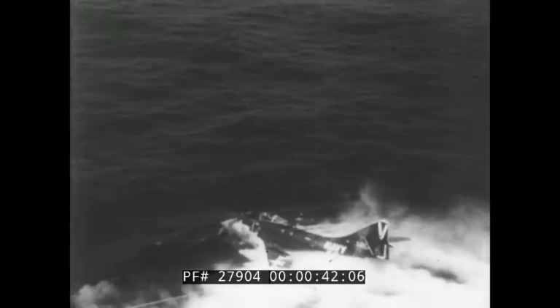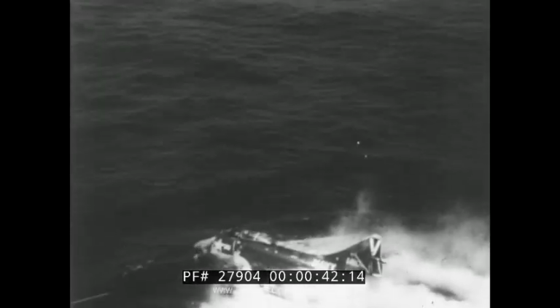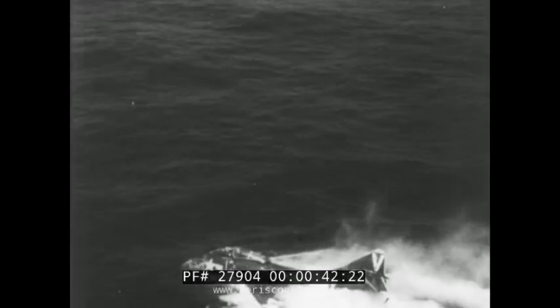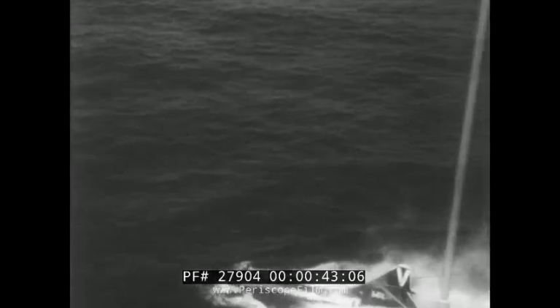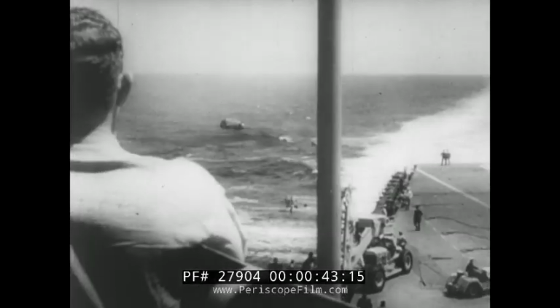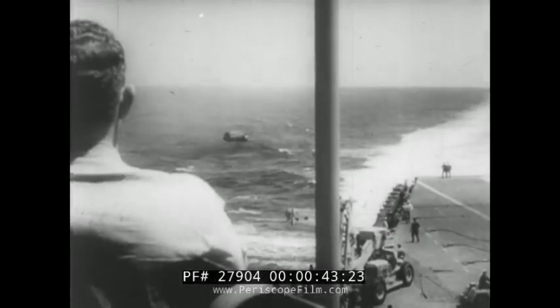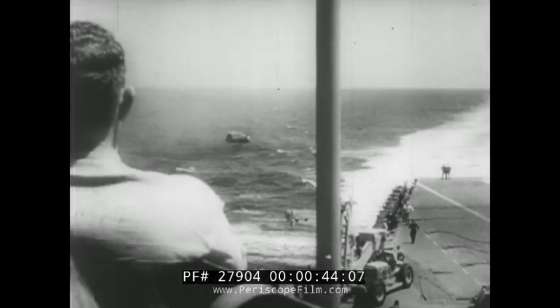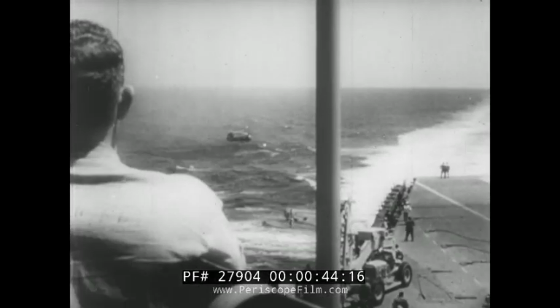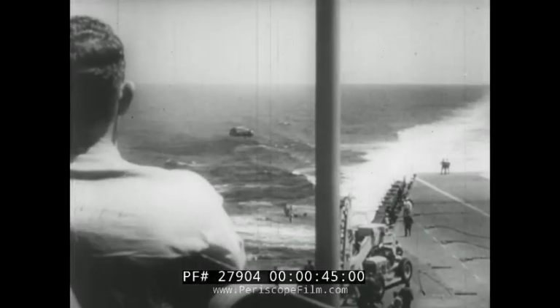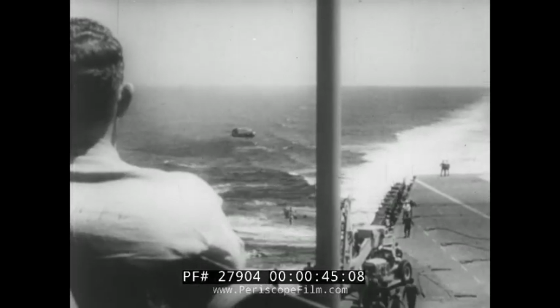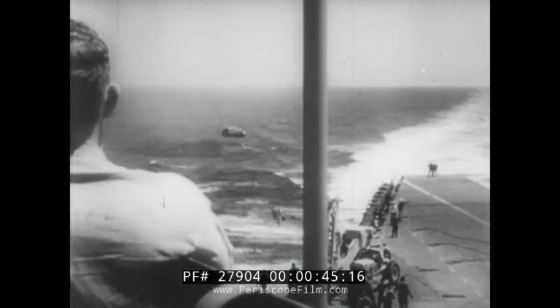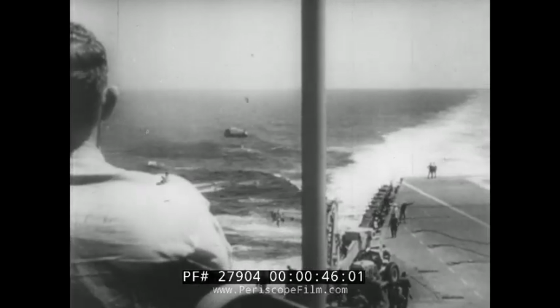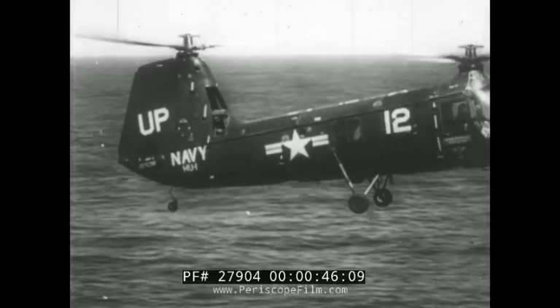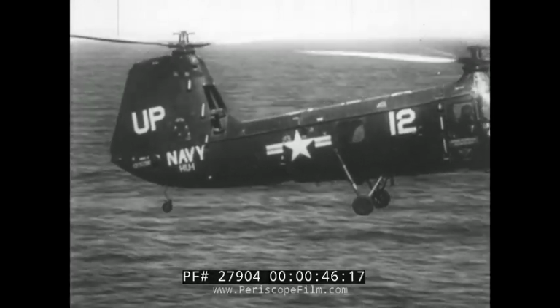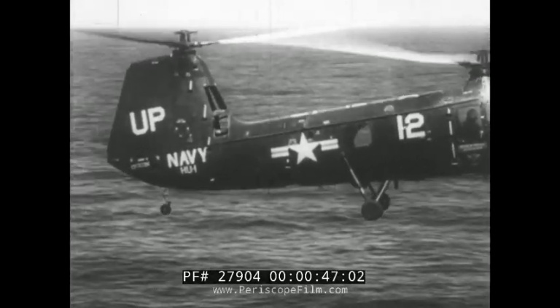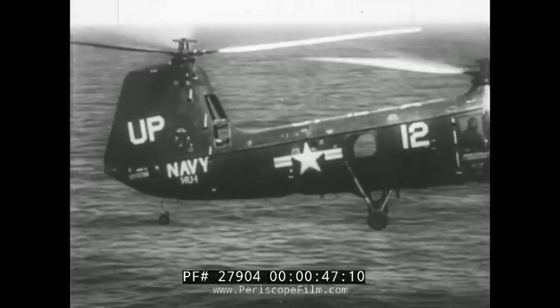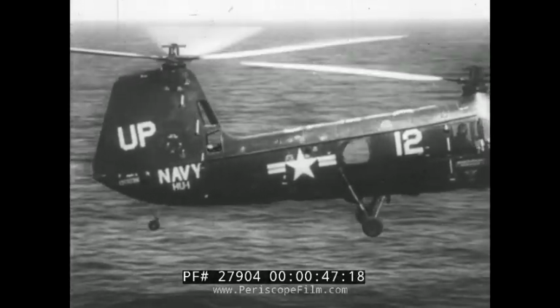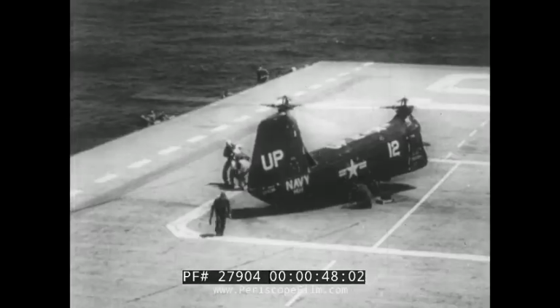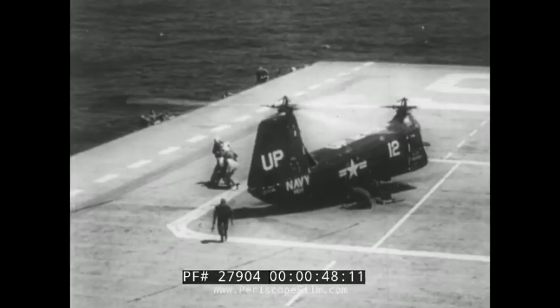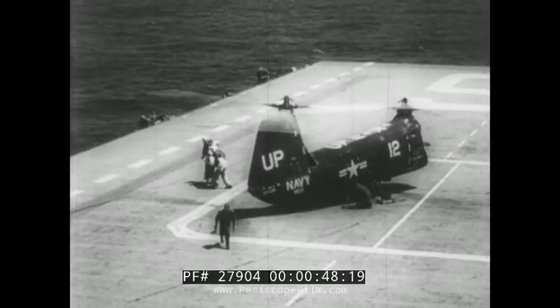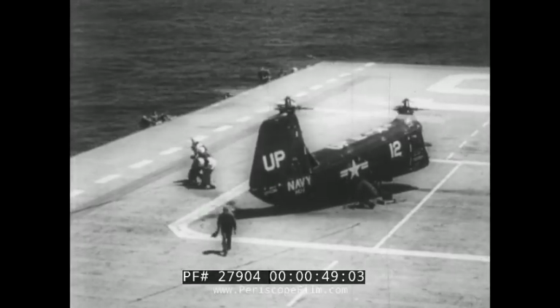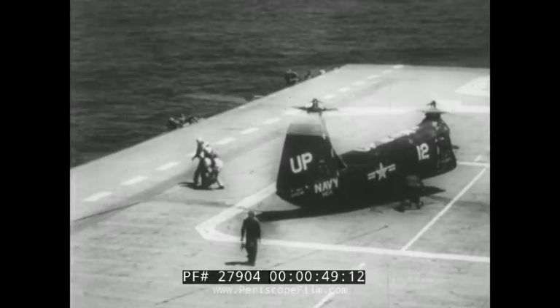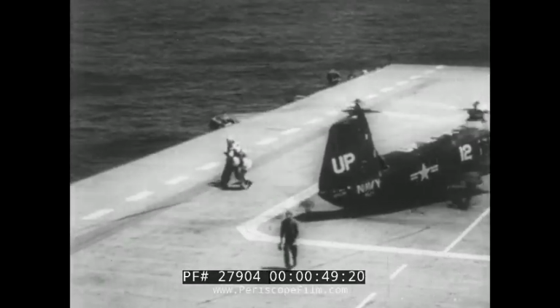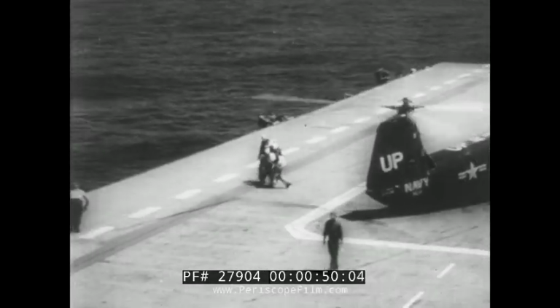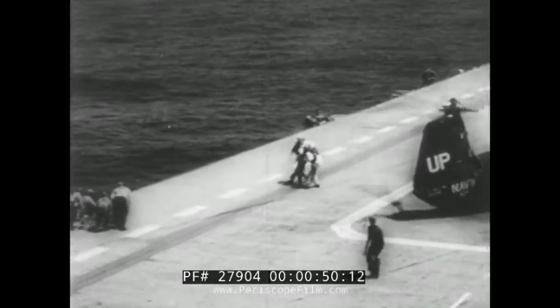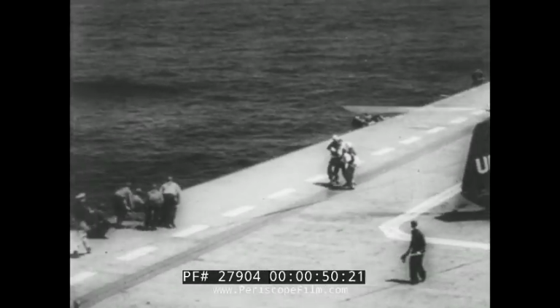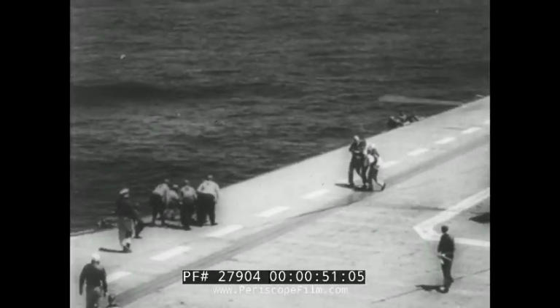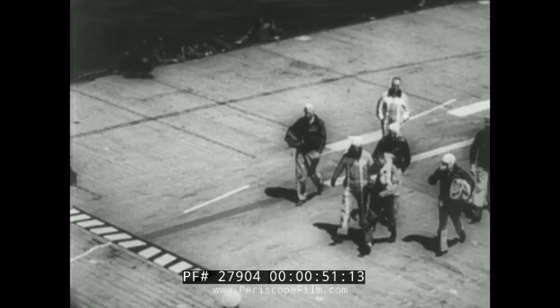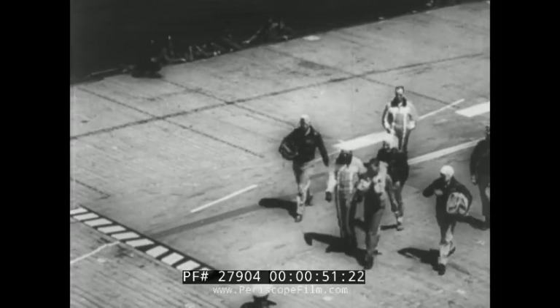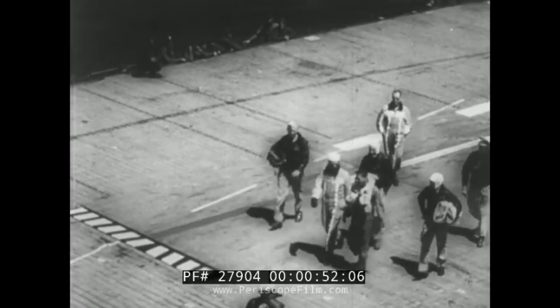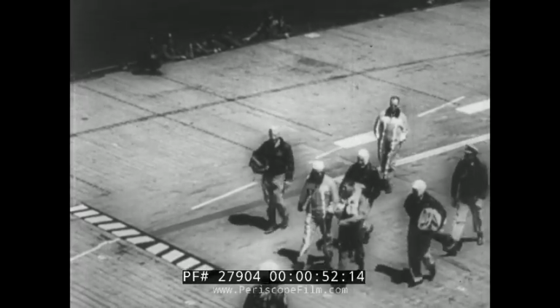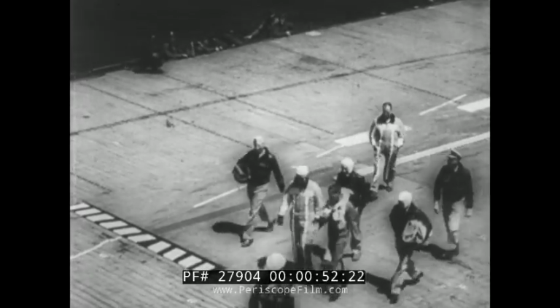Ready for just such an emergency, a helicopter is aloft in seconds to rescue the pilot, who can appreciate the feeling behind the old saying that good landings are the ones you can walk away from.